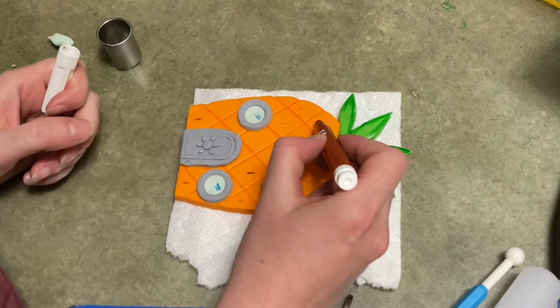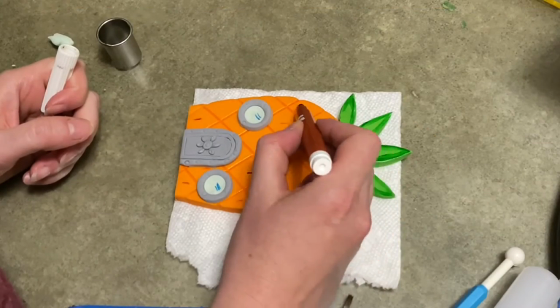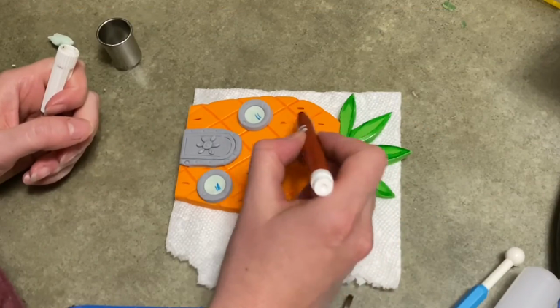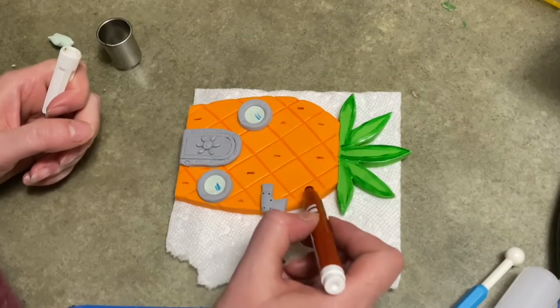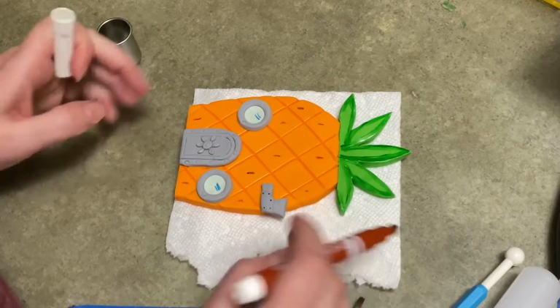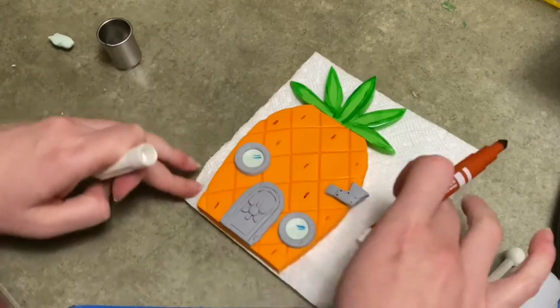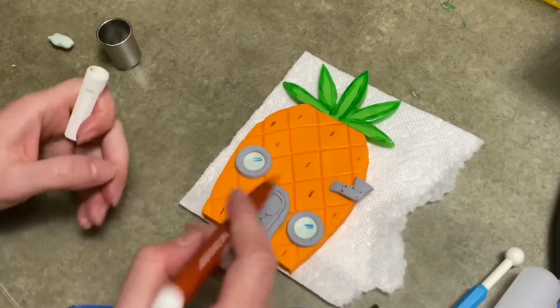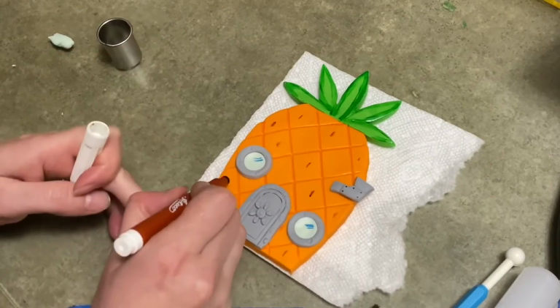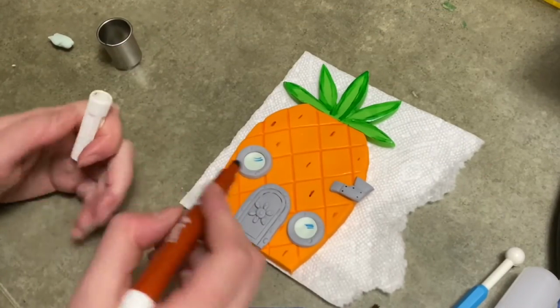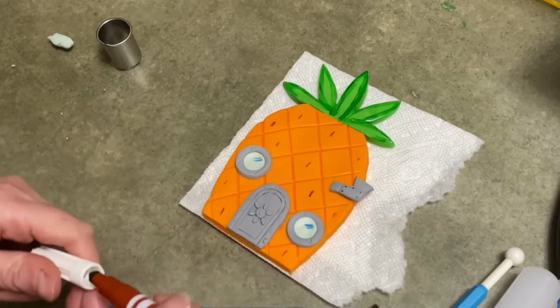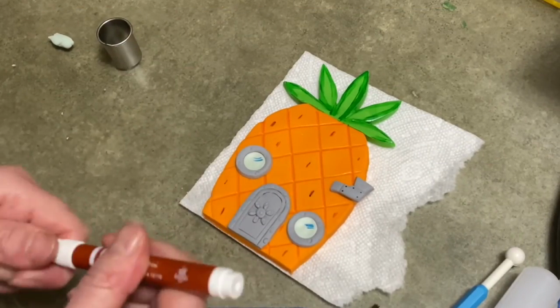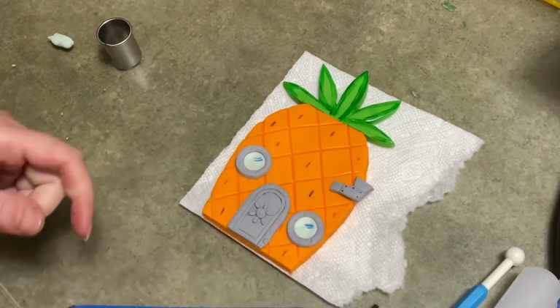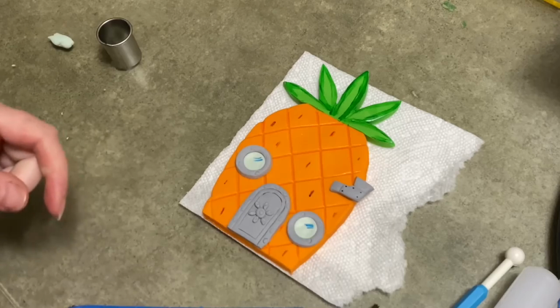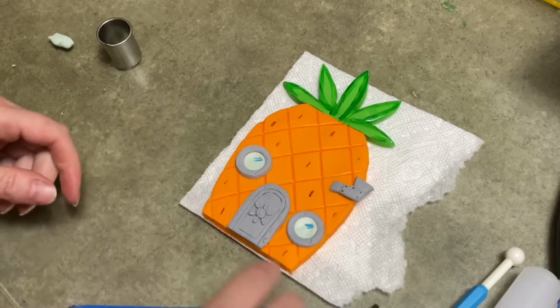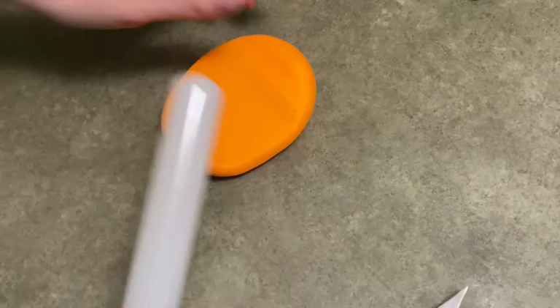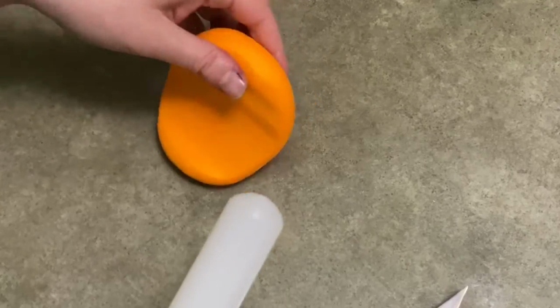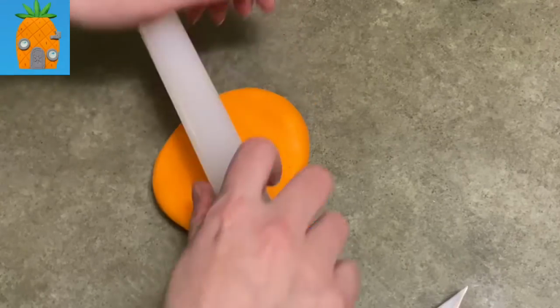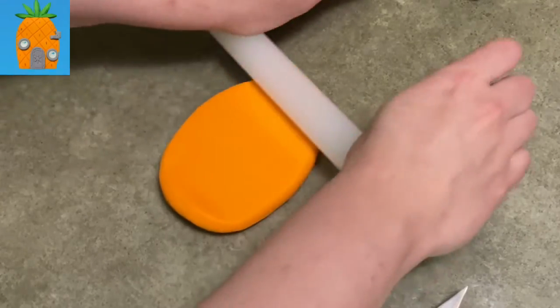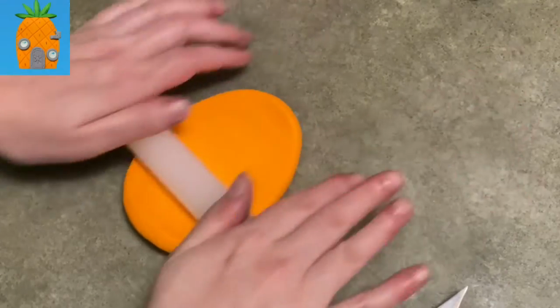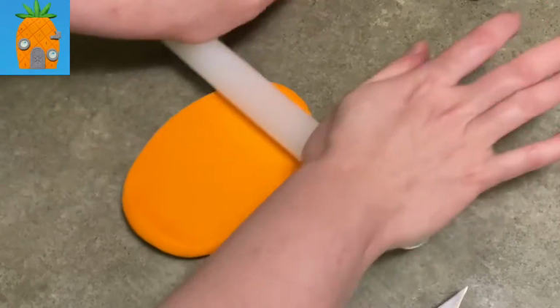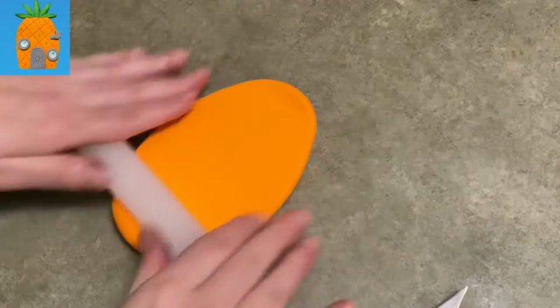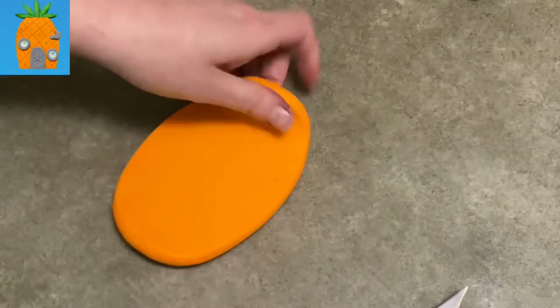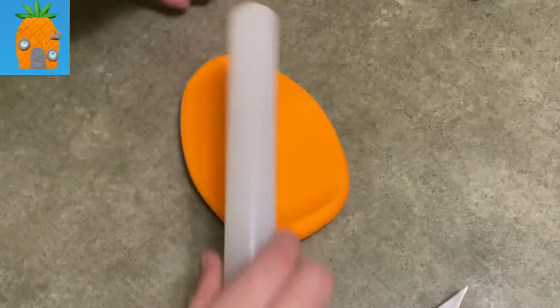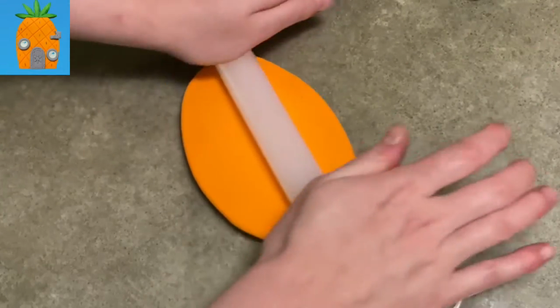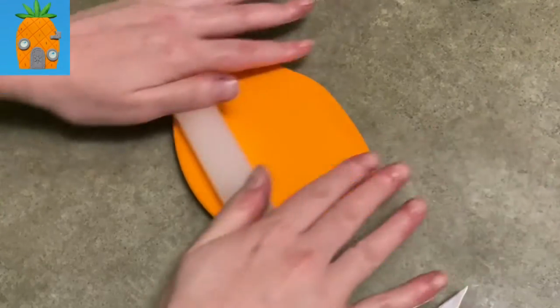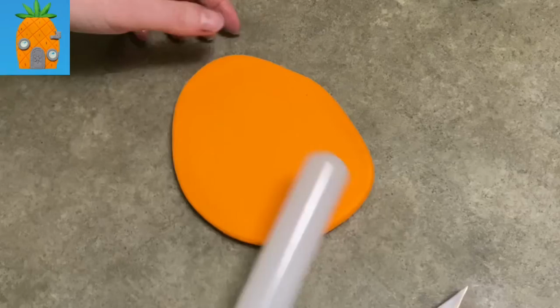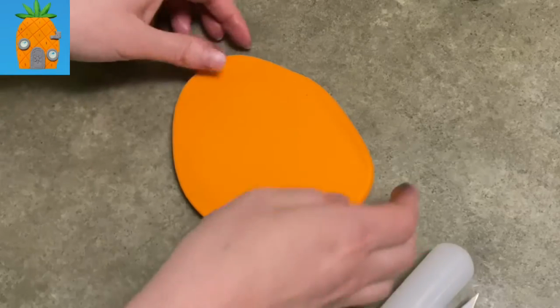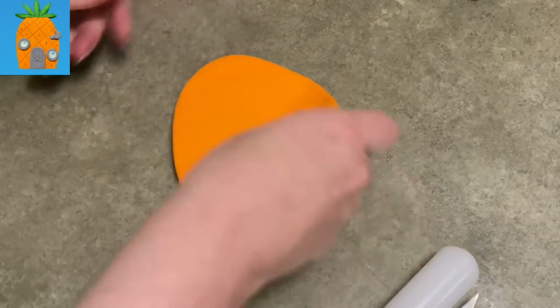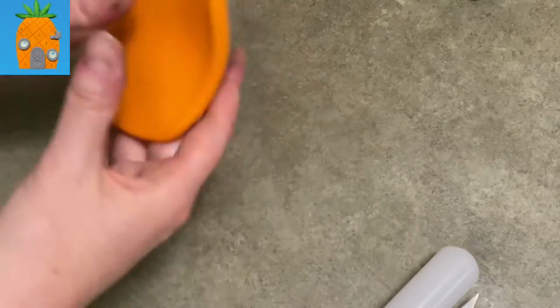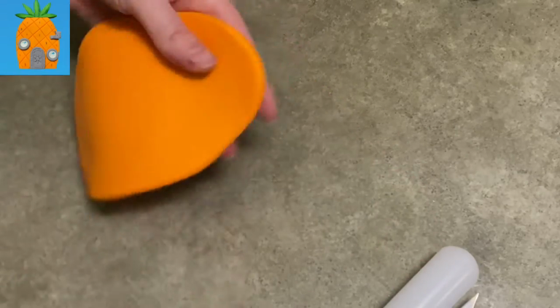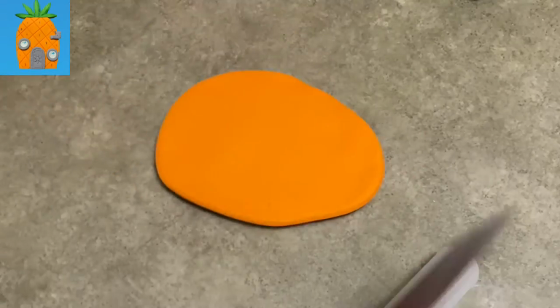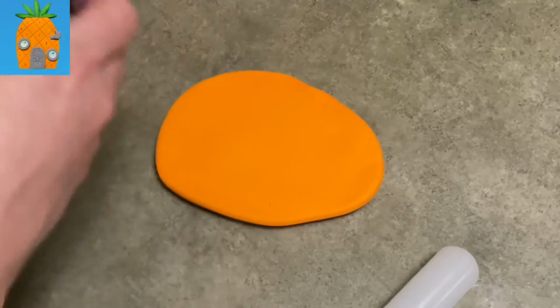Hi everybody, welcome to Cakedastic Cakes. It's Jen and I'm going to show you today how to make SpongeBob's Pineapple House out of gum paste. And if you see me using any tools or supplies you can use, check the link in the description below — I should be able to help you out.